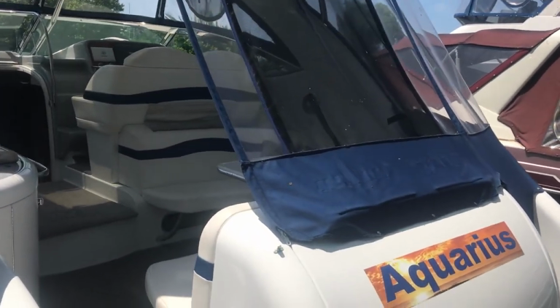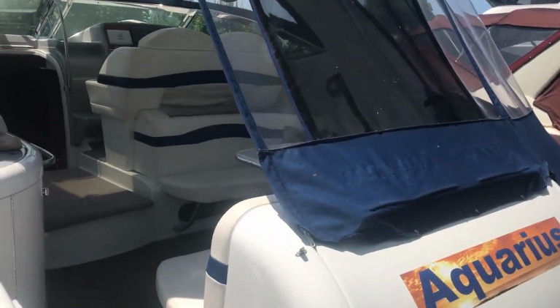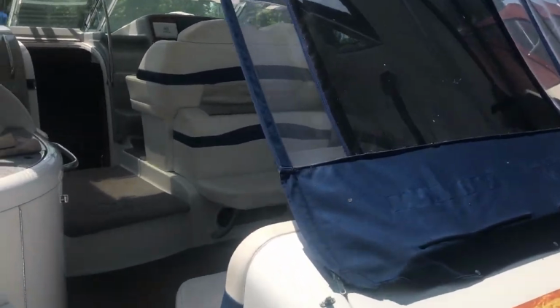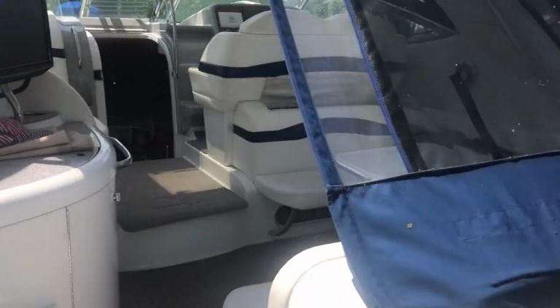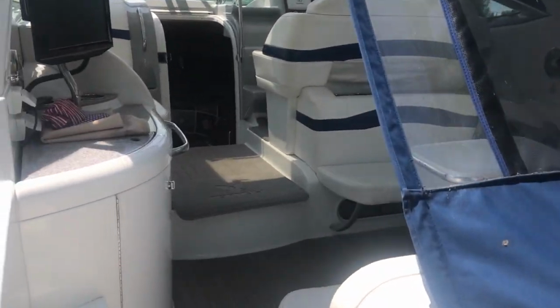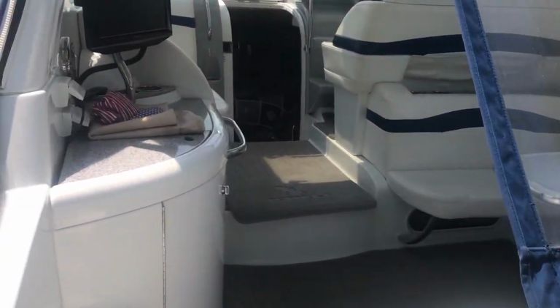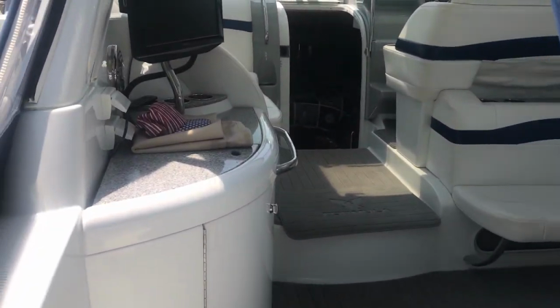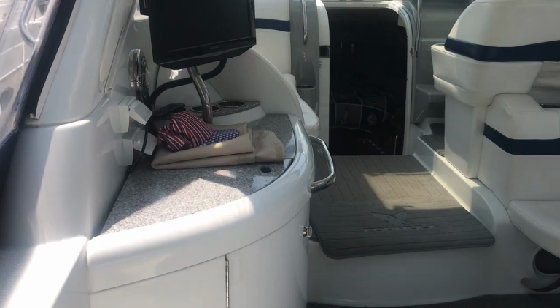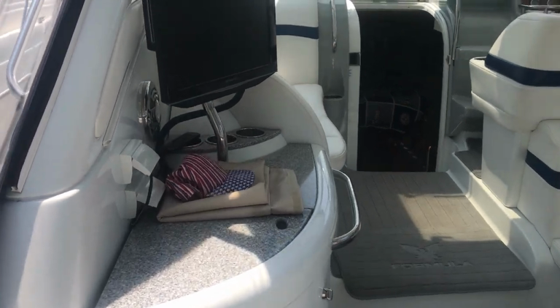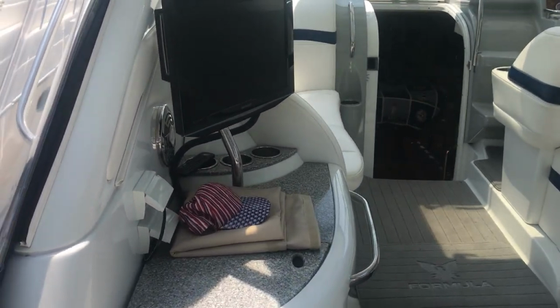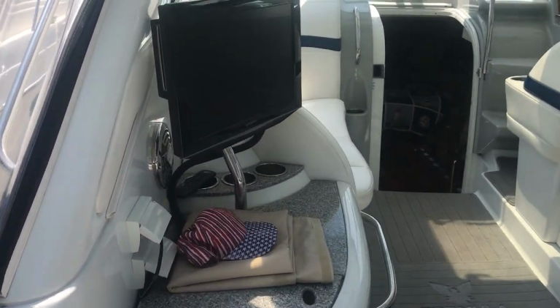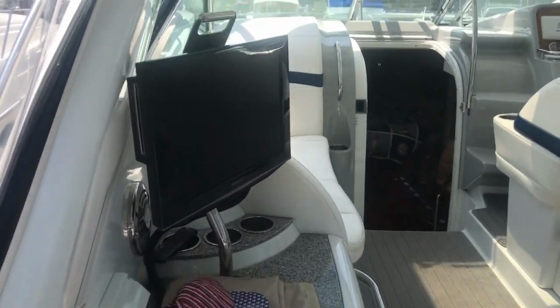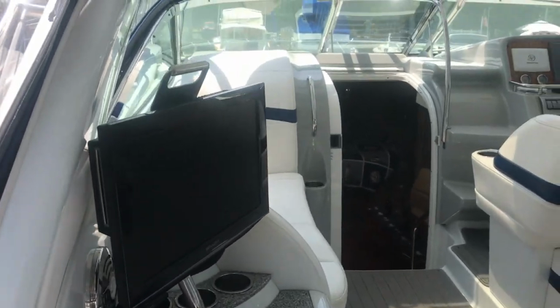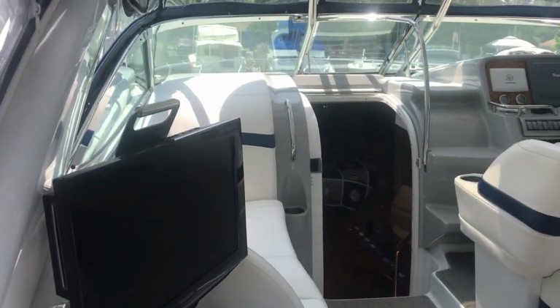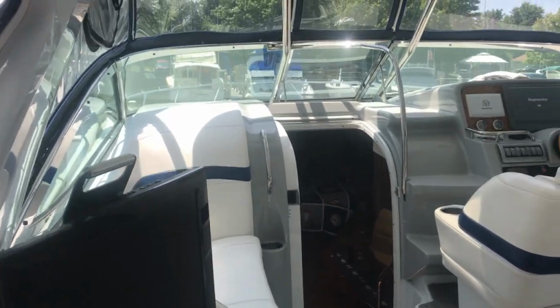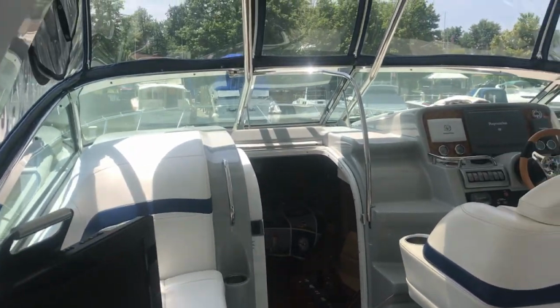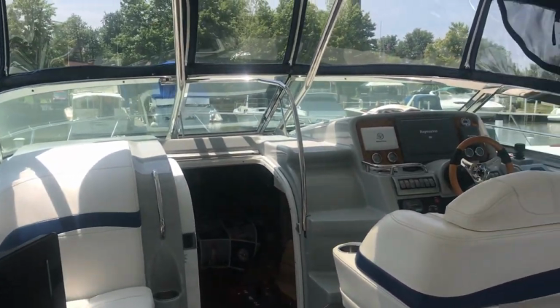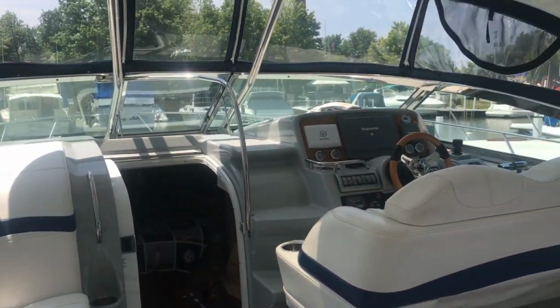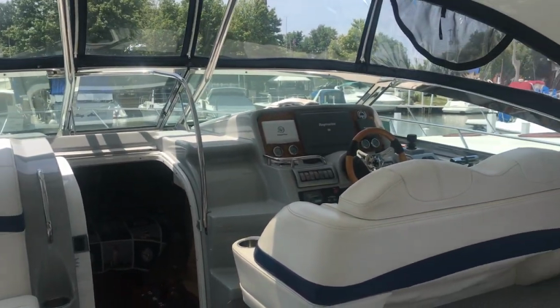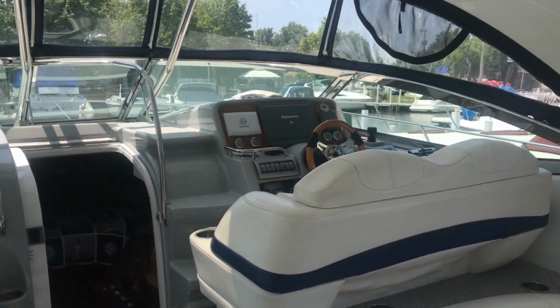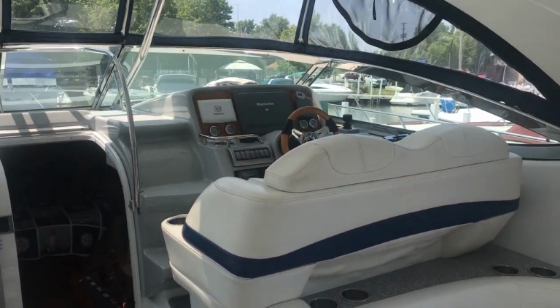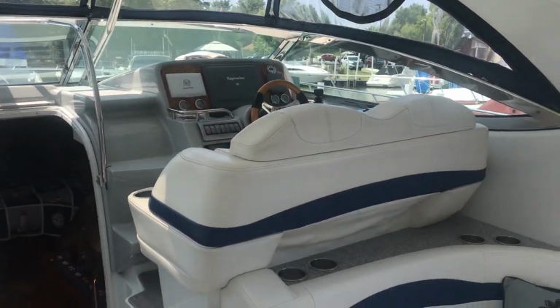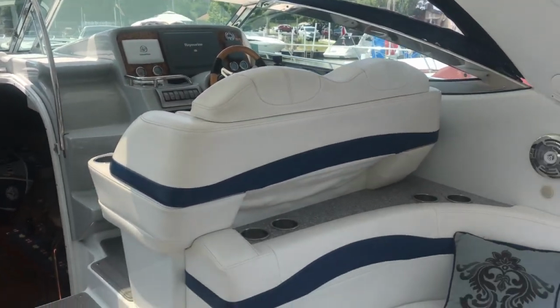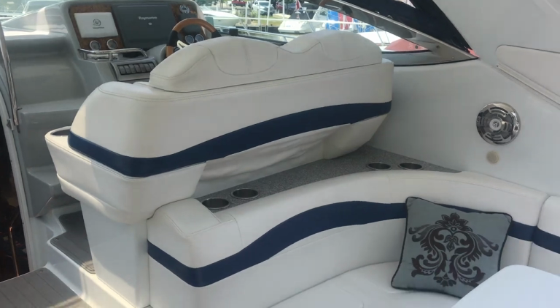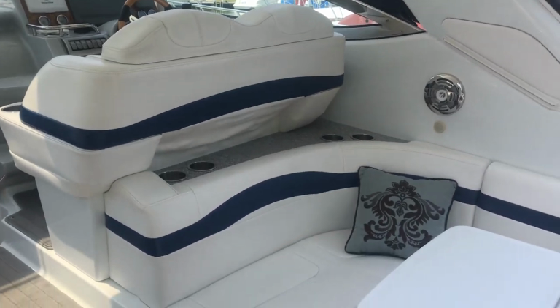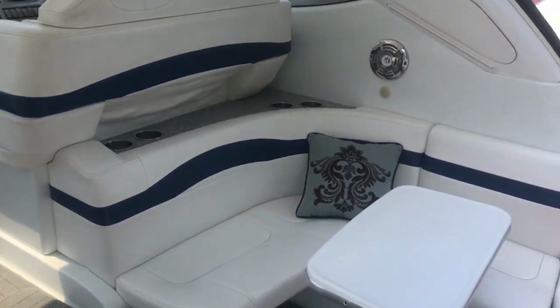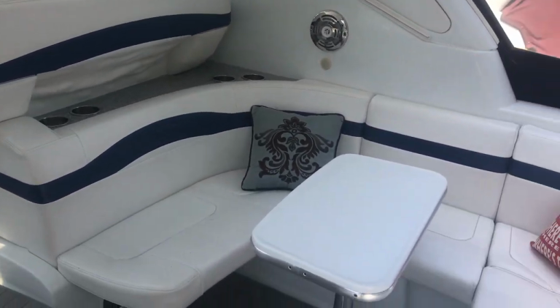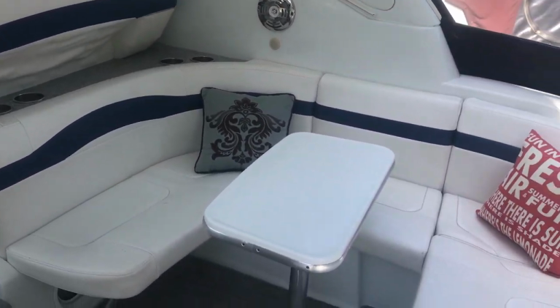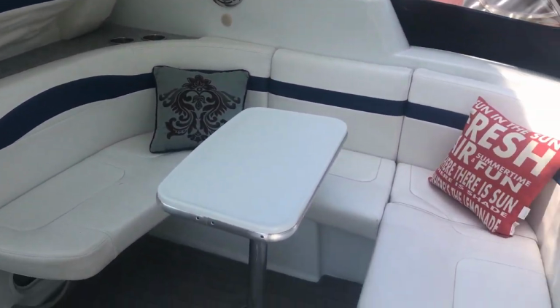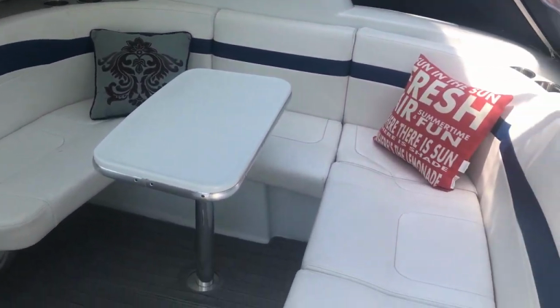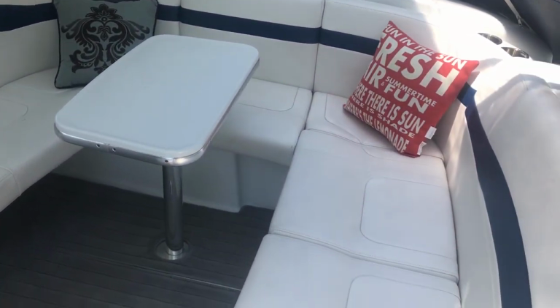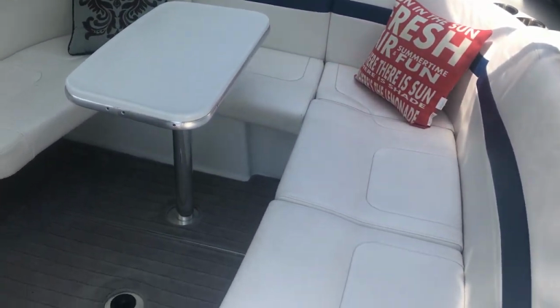The boat is equipped with the MerCruiser Axia system. The motors are the 496 mags. Engine hours are approximately 310.